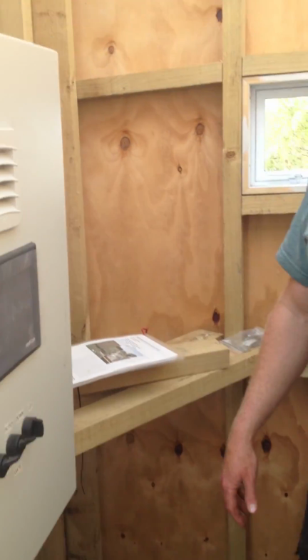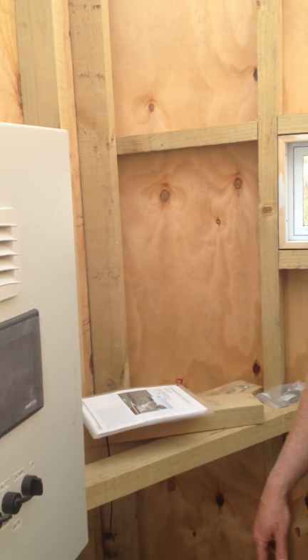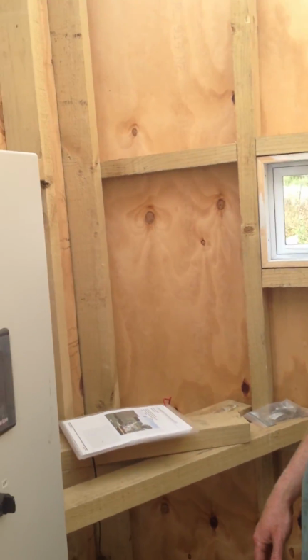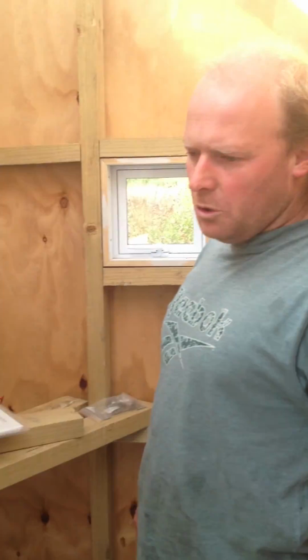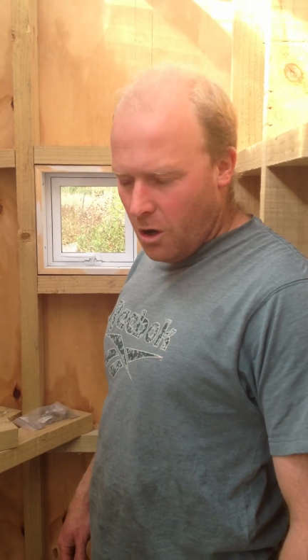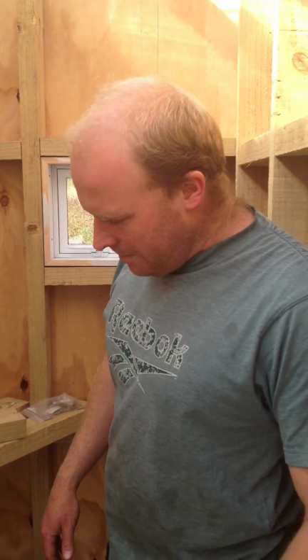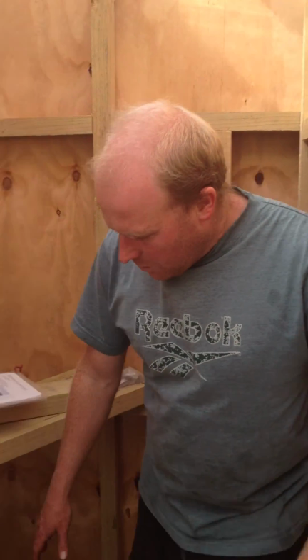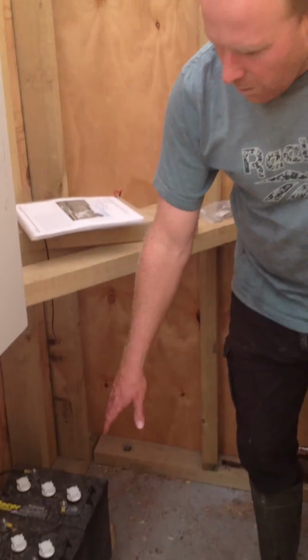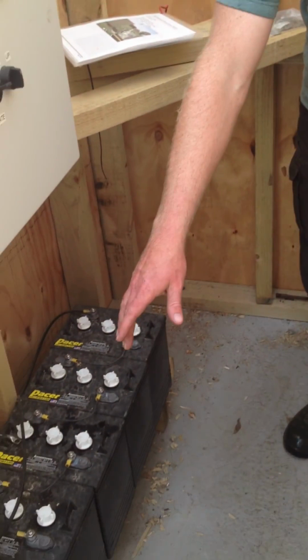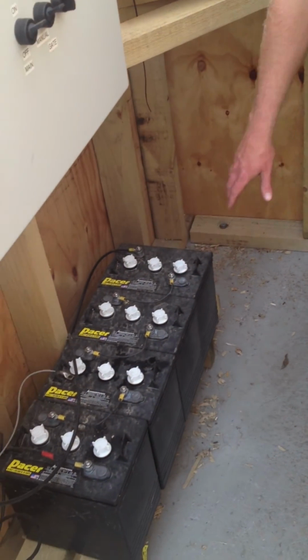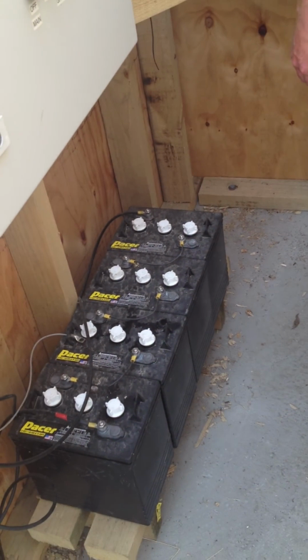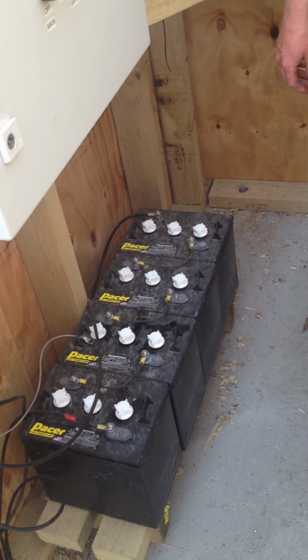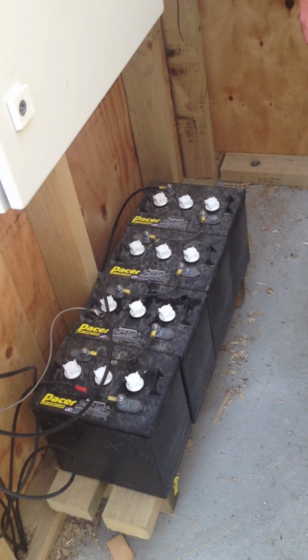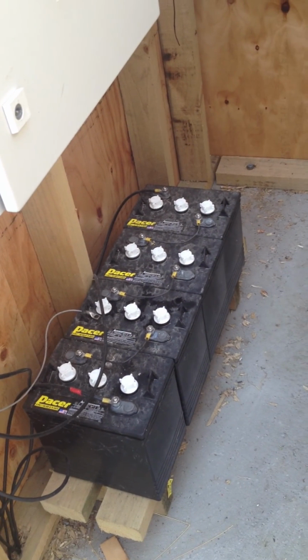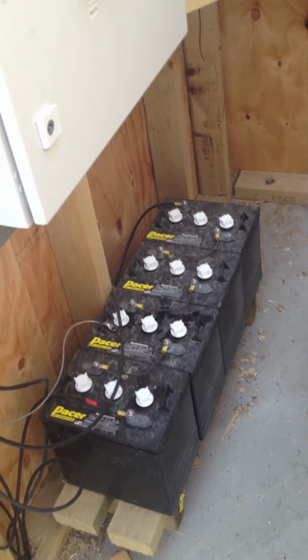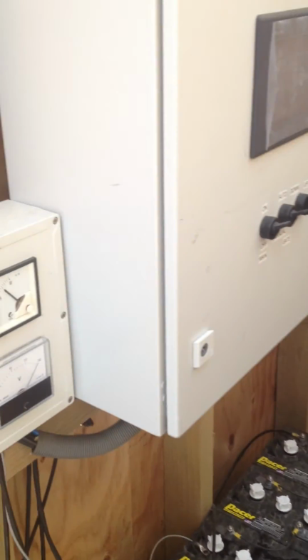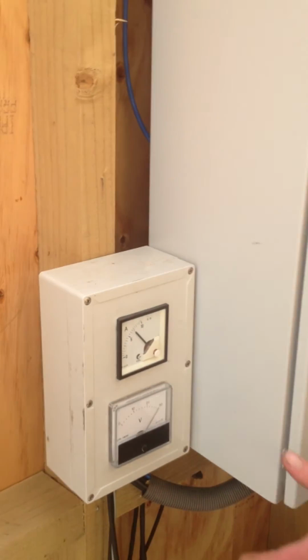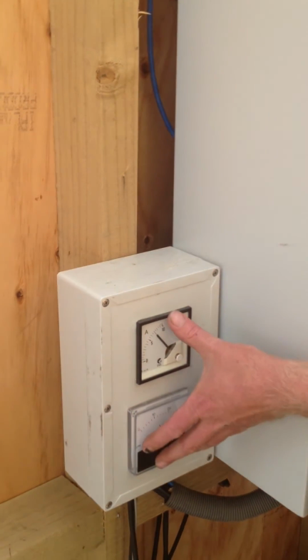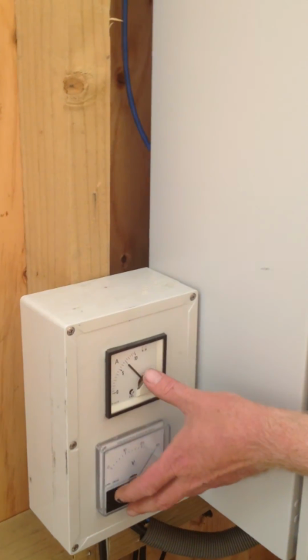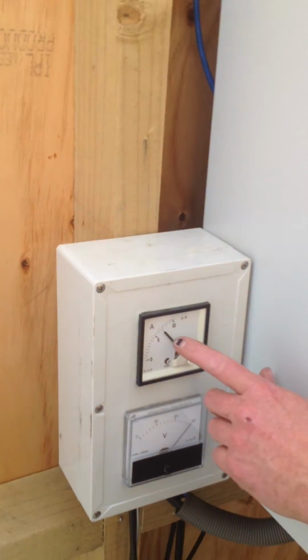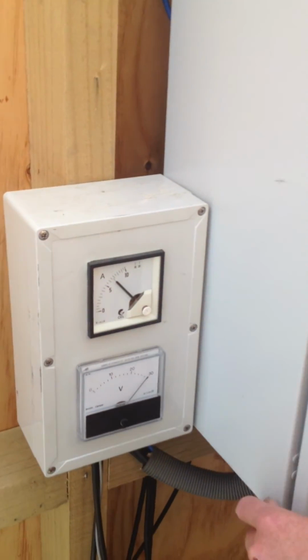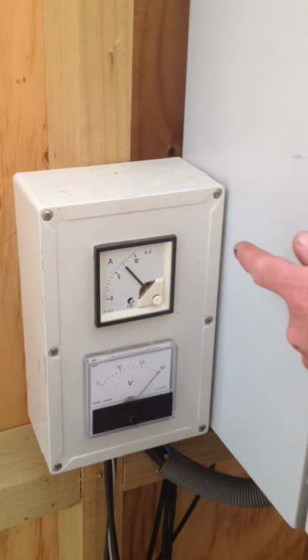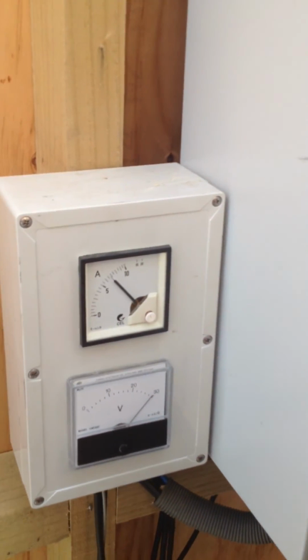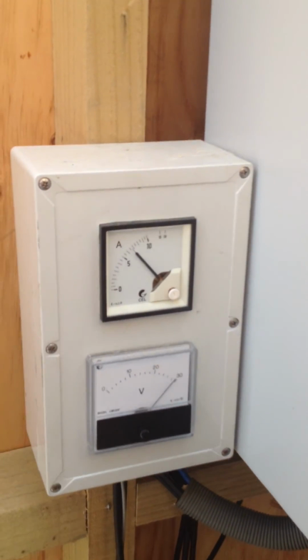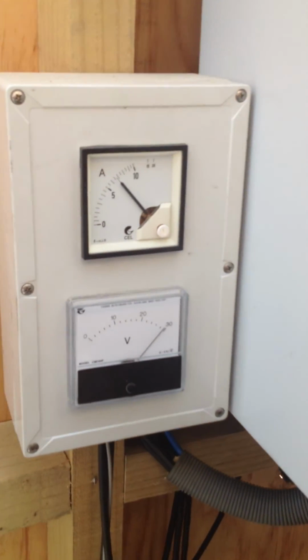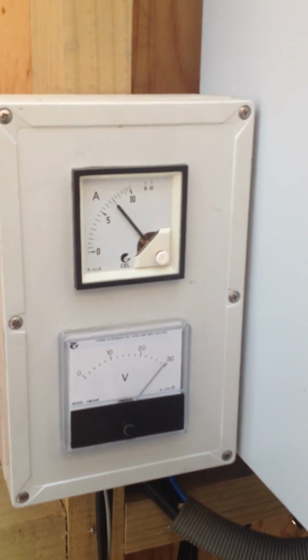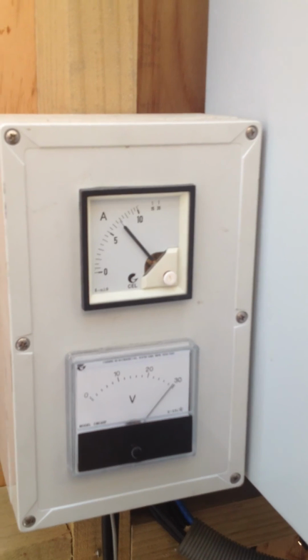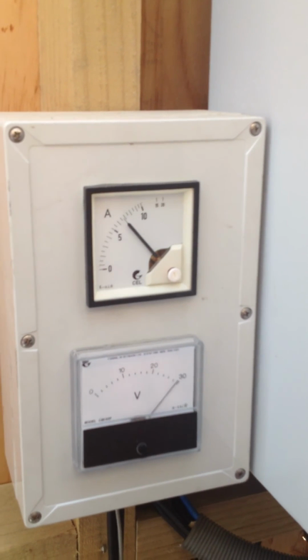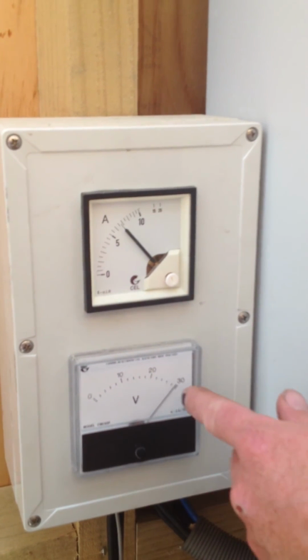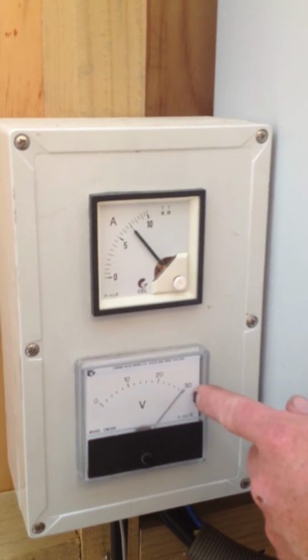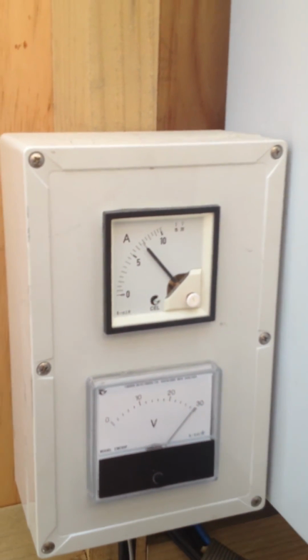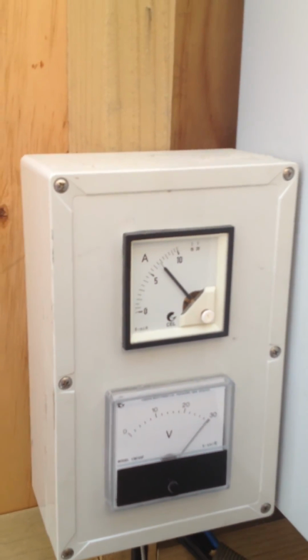And here is what we'd call the control room. We have four six-volt deep cycle batteries, which are being charged from the solar panels. We have a little control system here. We can see now that the solar panels are importing eight amps, and the batteries are almost fully charged.